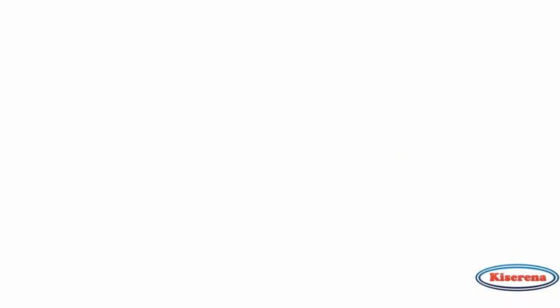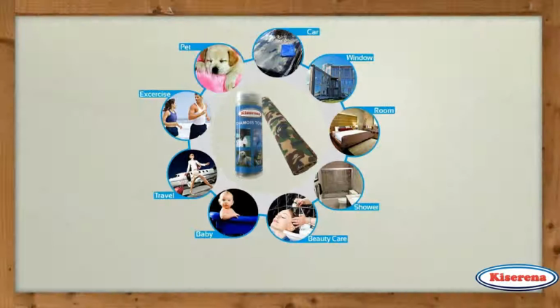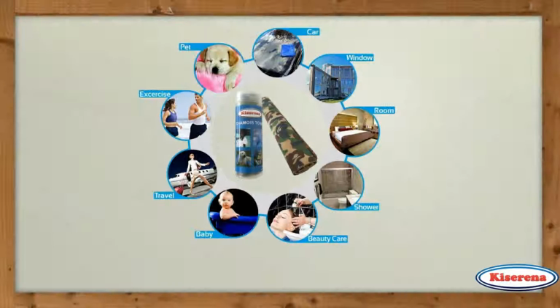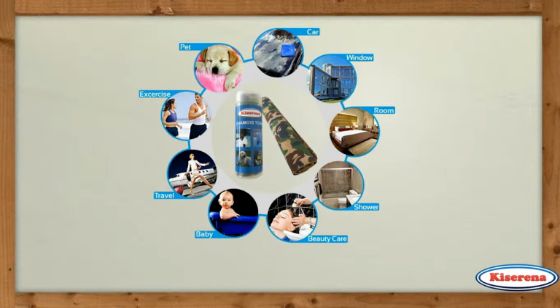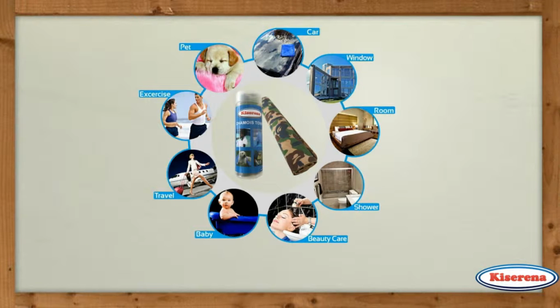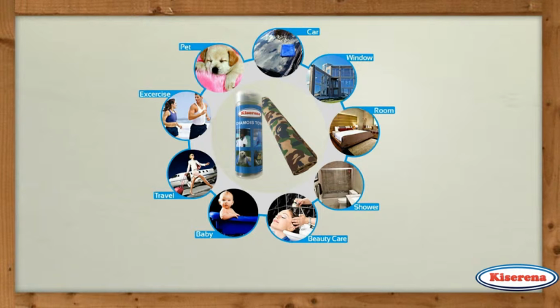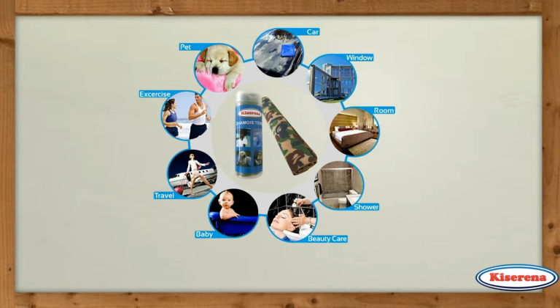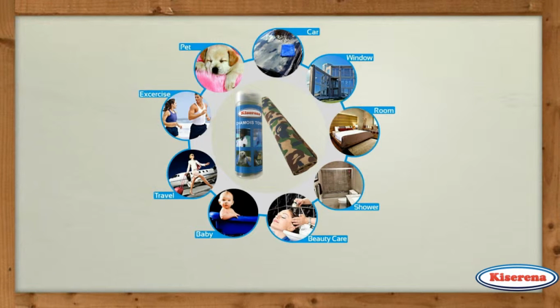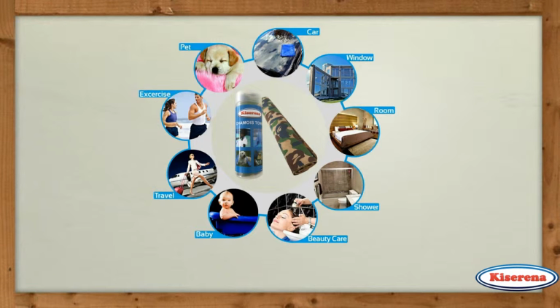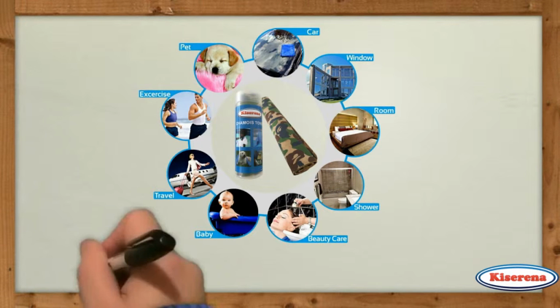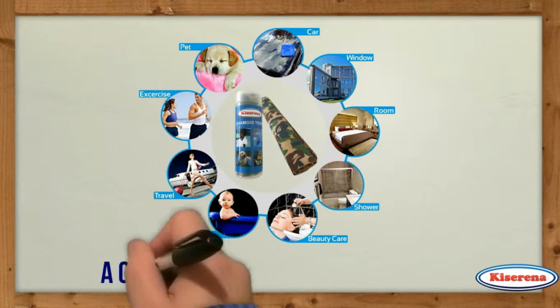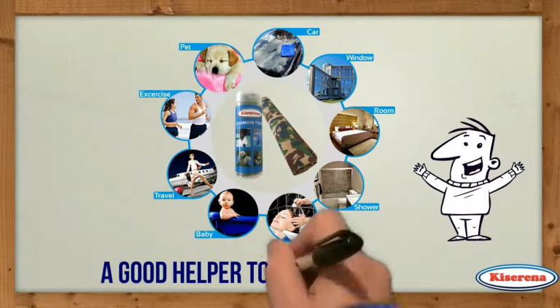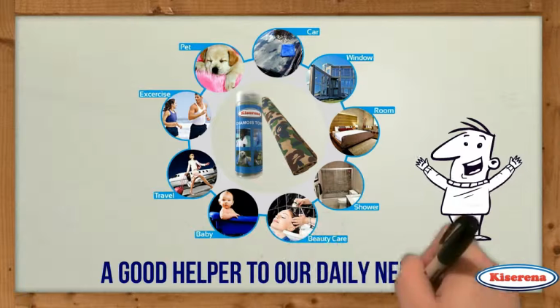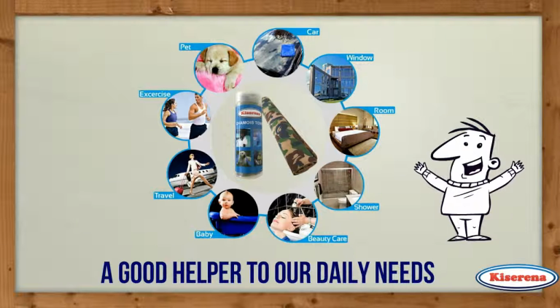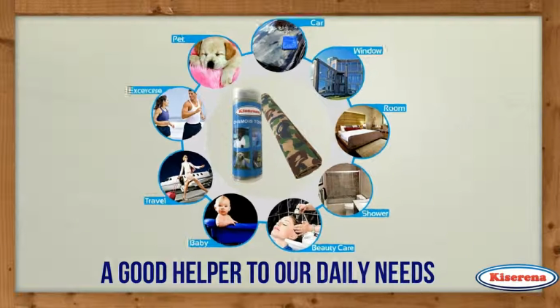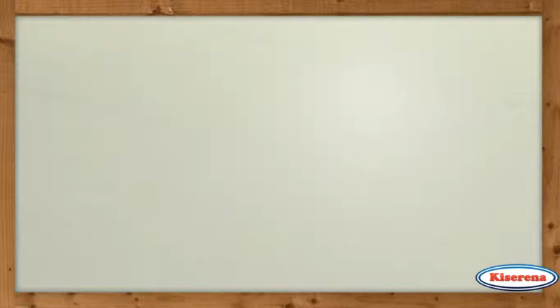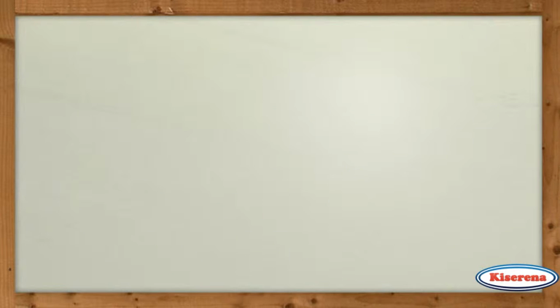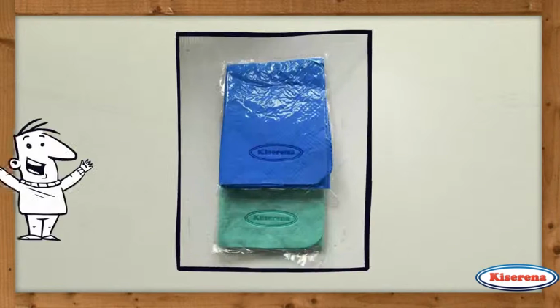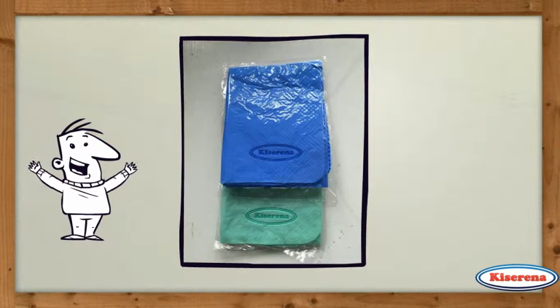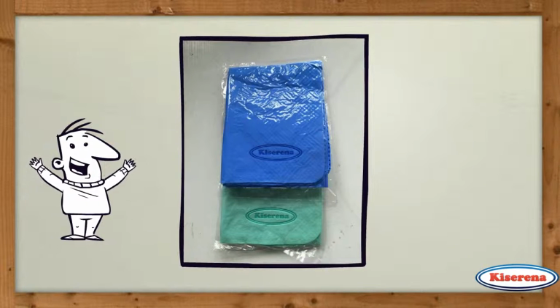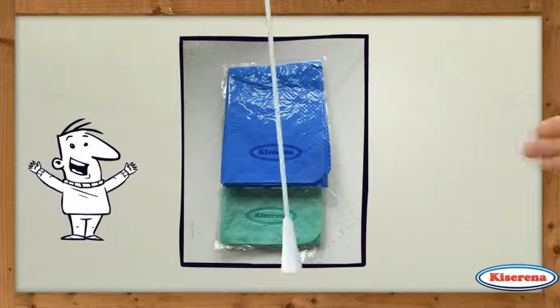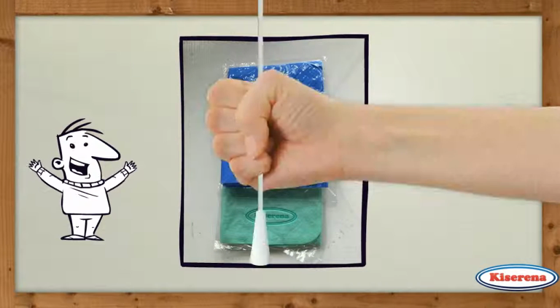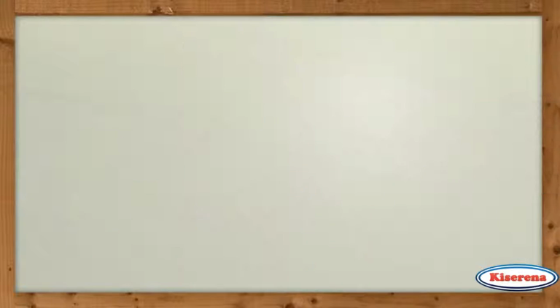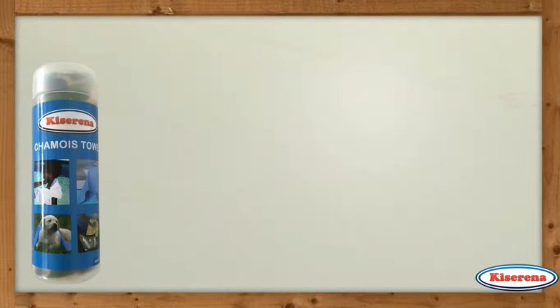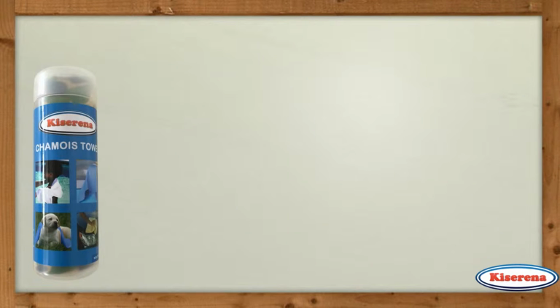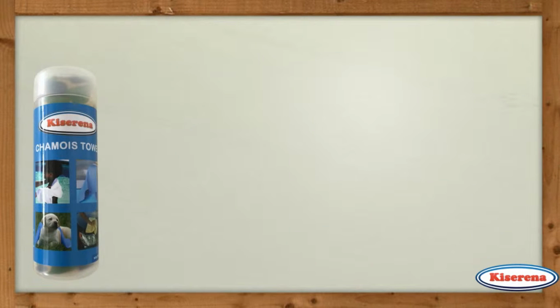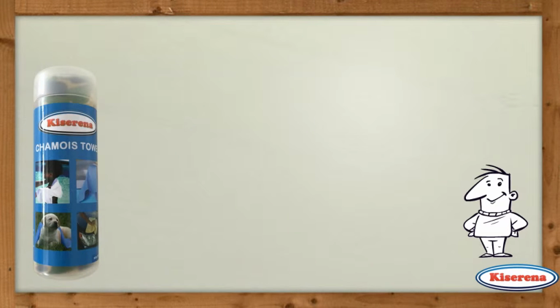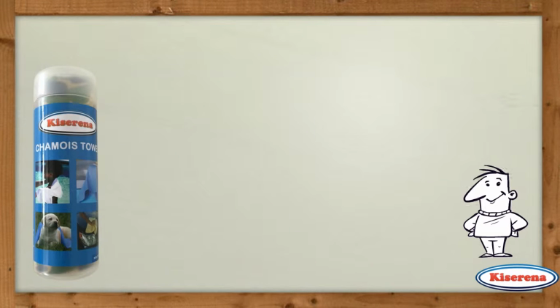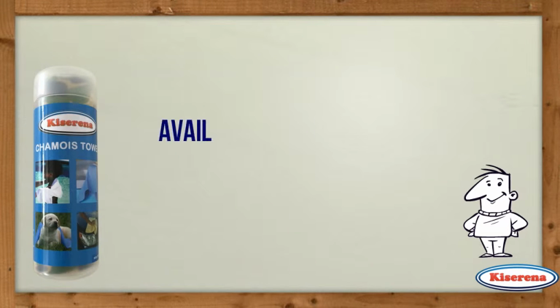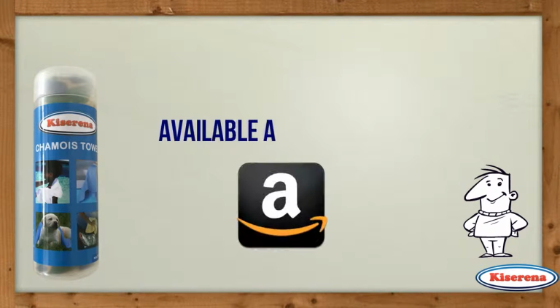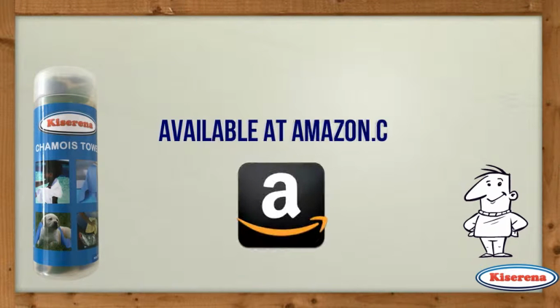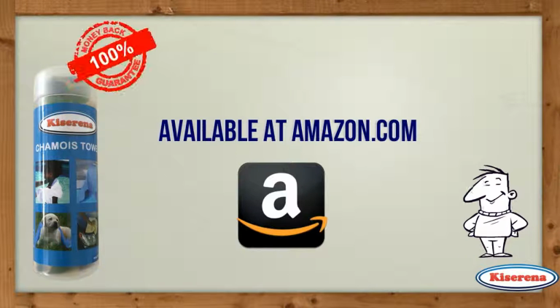With the multiple benefits it offers, this camo chamois towel is definitely a good helper to our daily needs. Also comes in blue and green color. It is available in a plastic storage container and can be purchased online at Amazon.com.